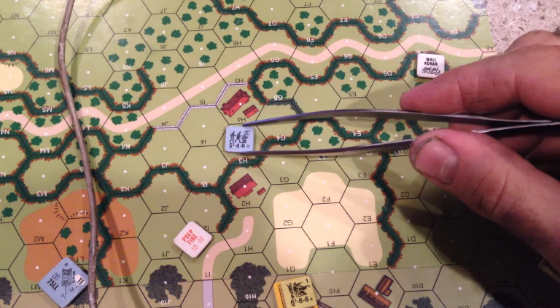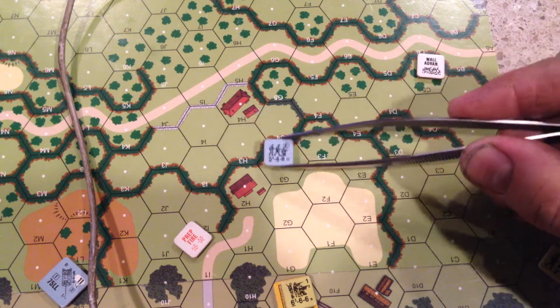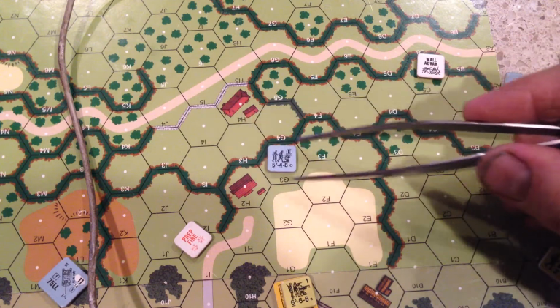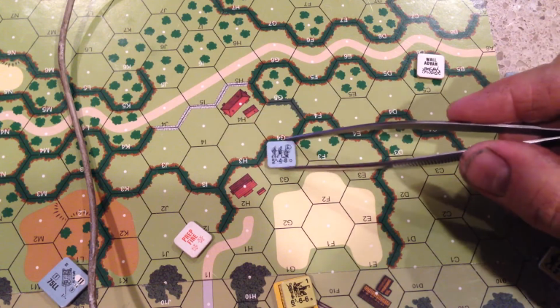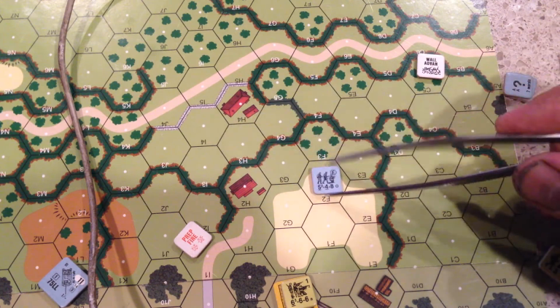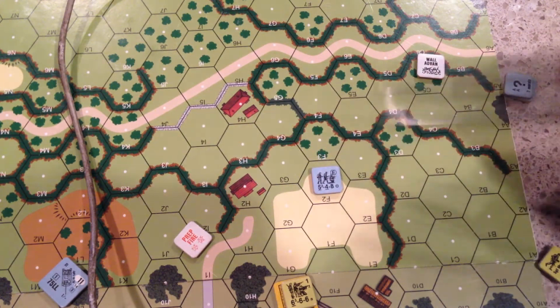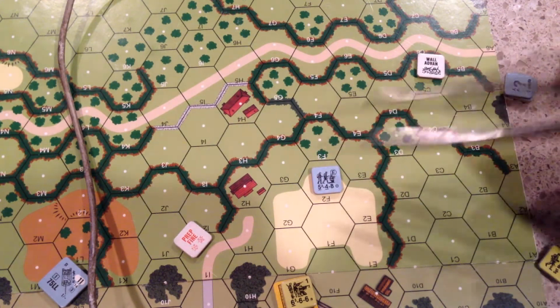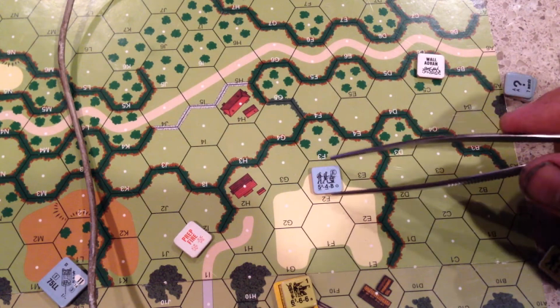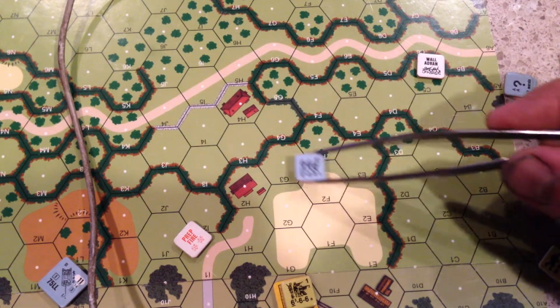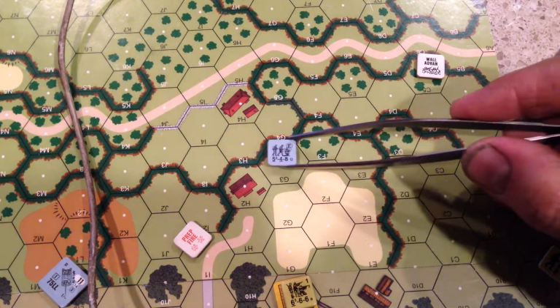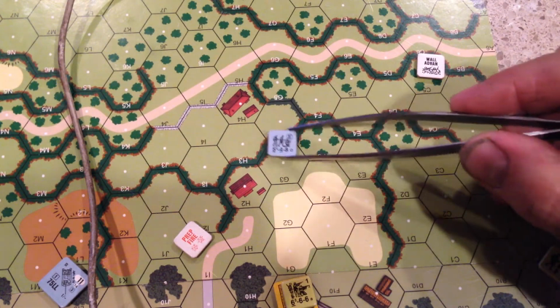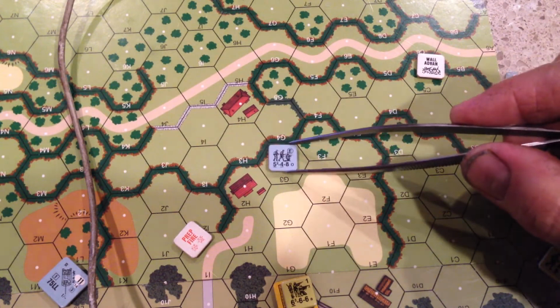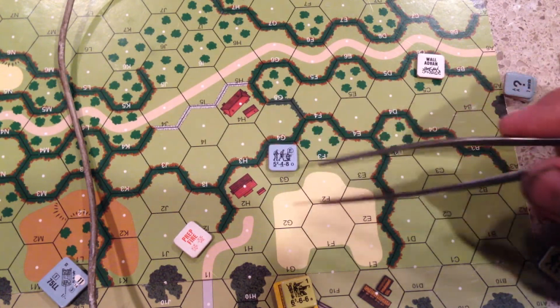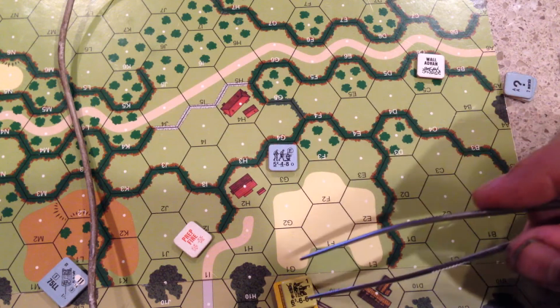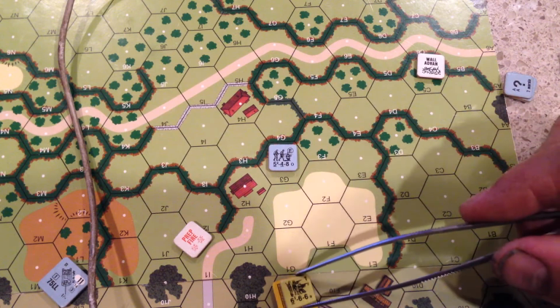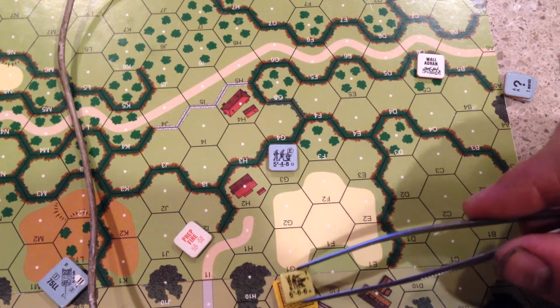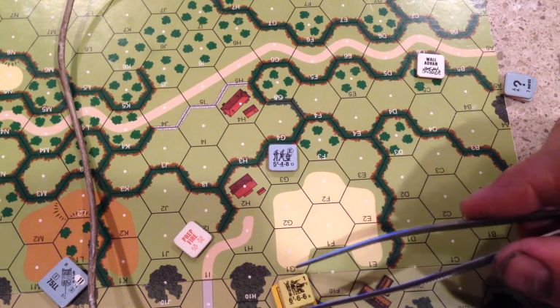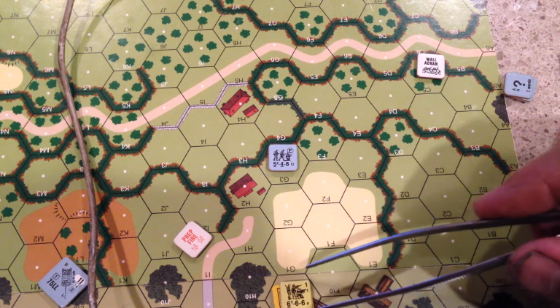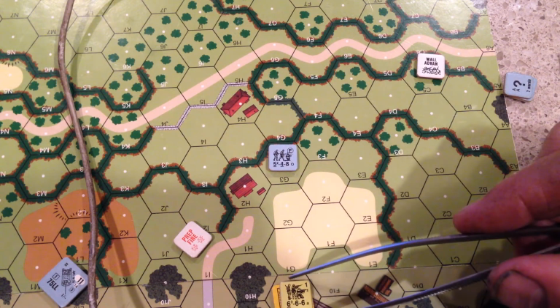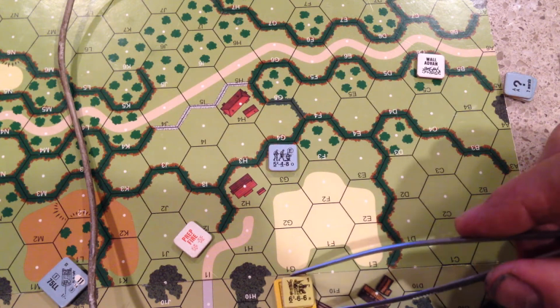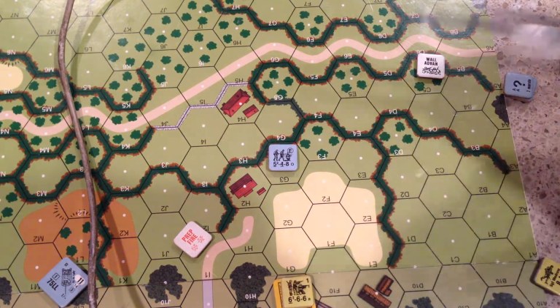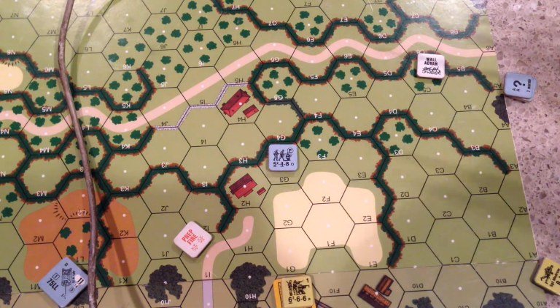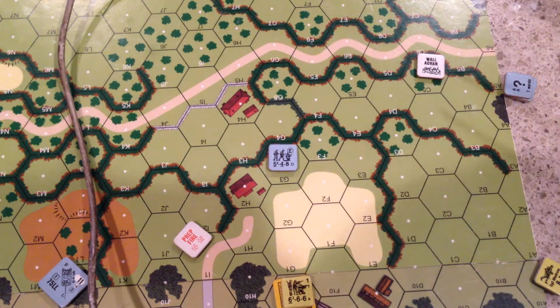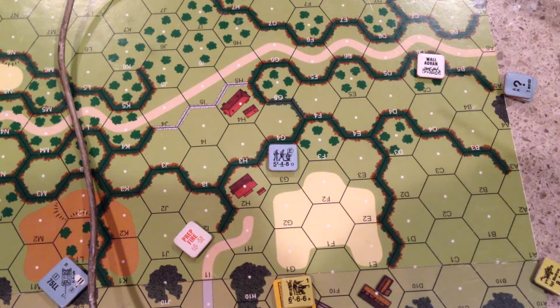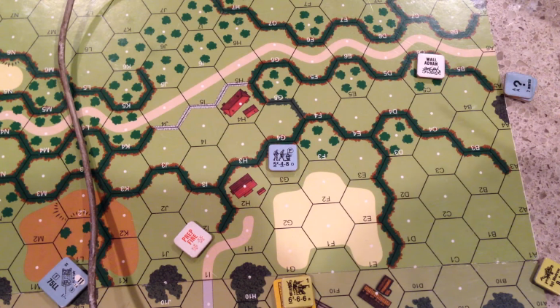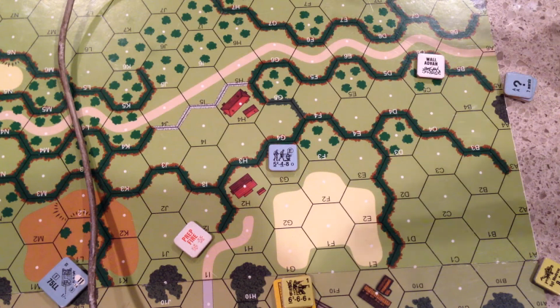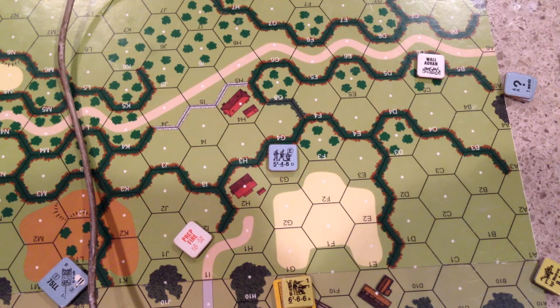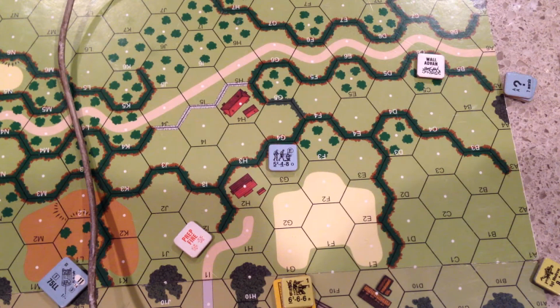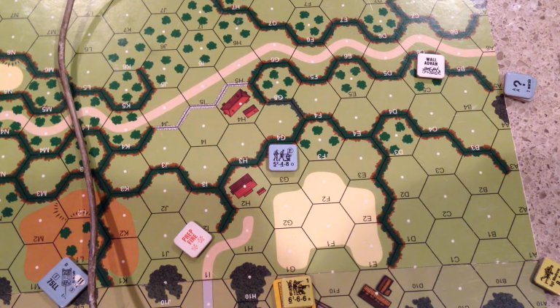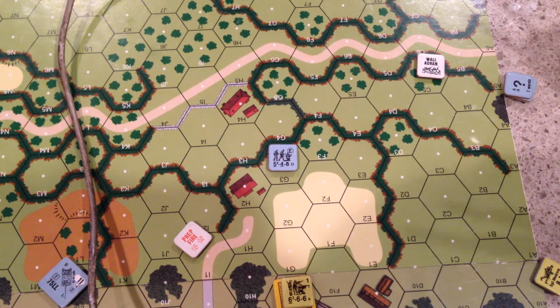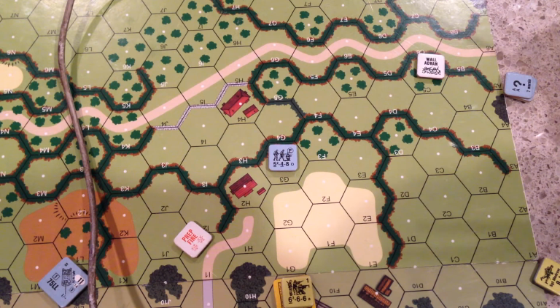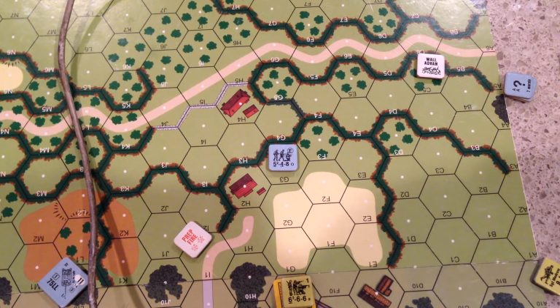Light Boccage is one and a half plus cost of terrain, so this would cost two and a half to go into. So two and a half plus one, we were able to do it without CX-ing. The only difference I know of between light Boccage and regular Boccage is the movement factor cost and the height.